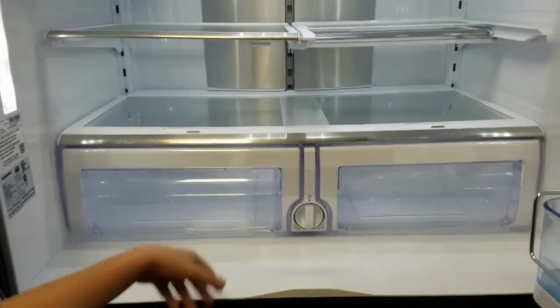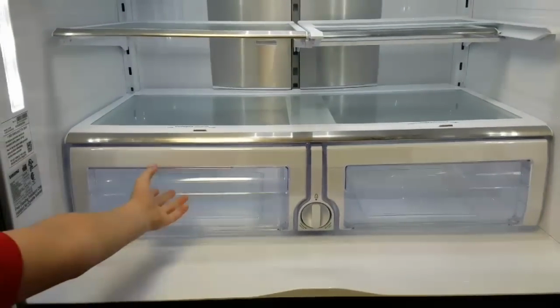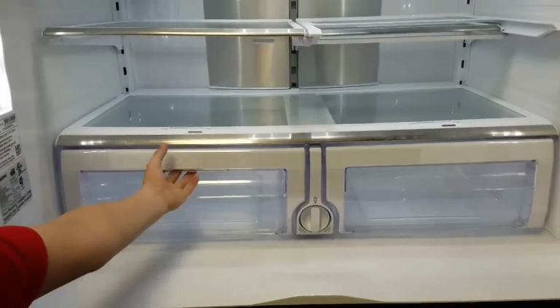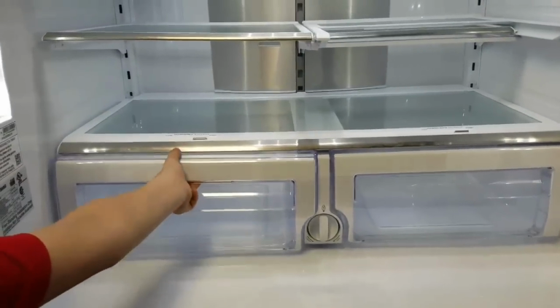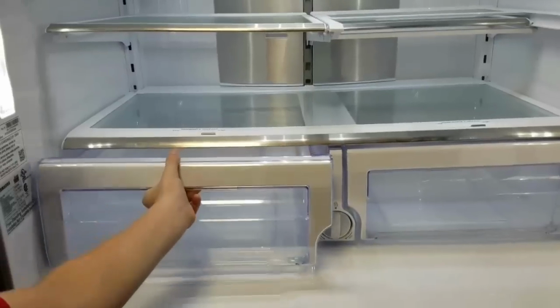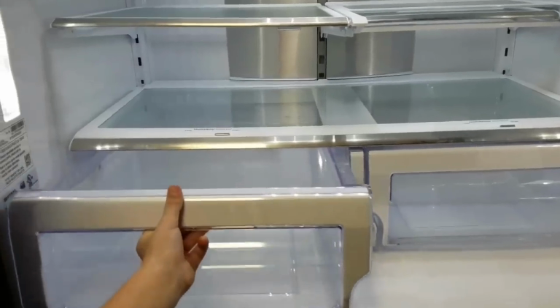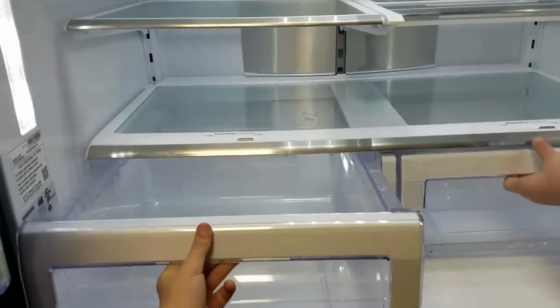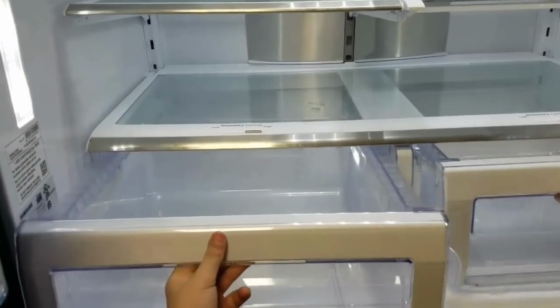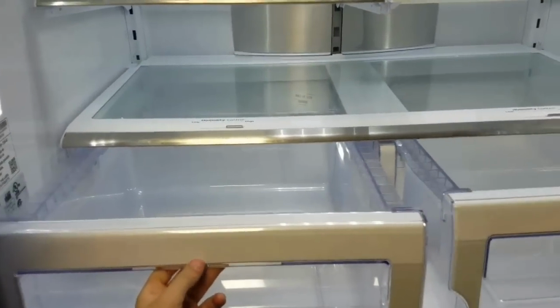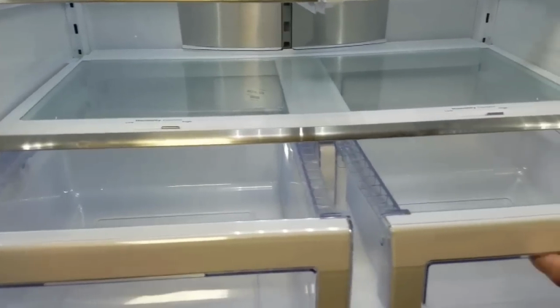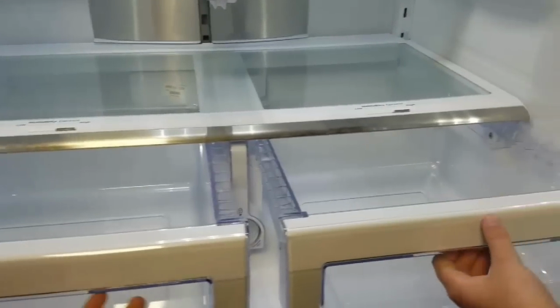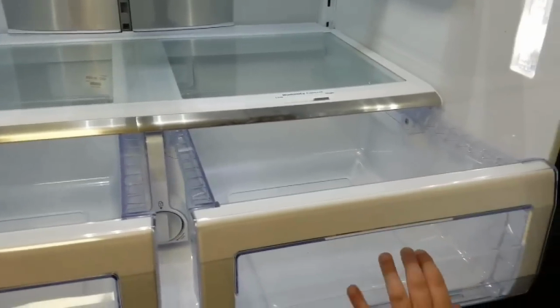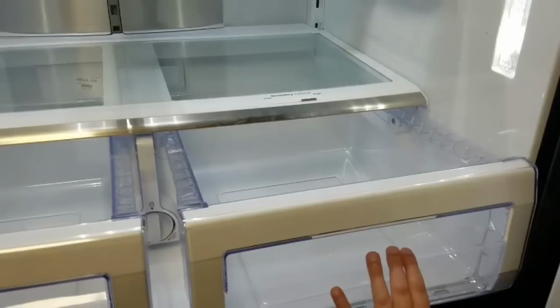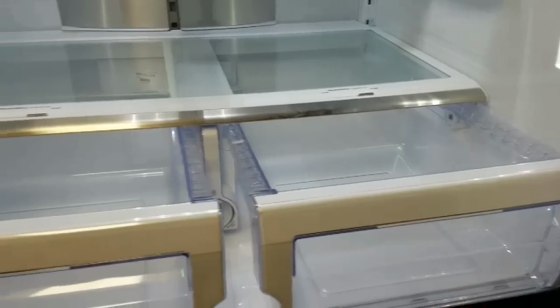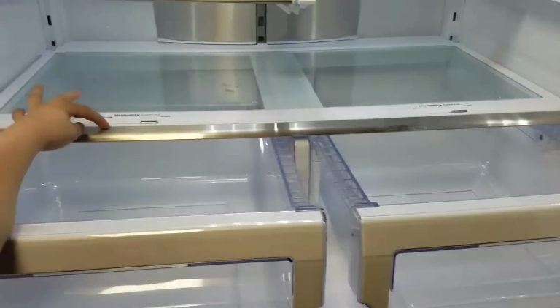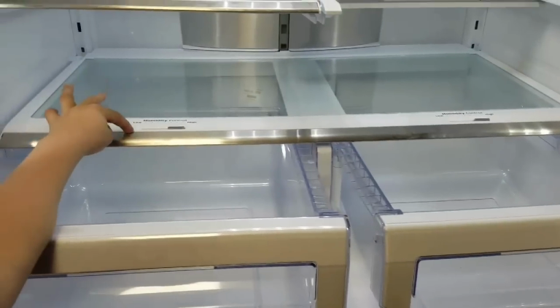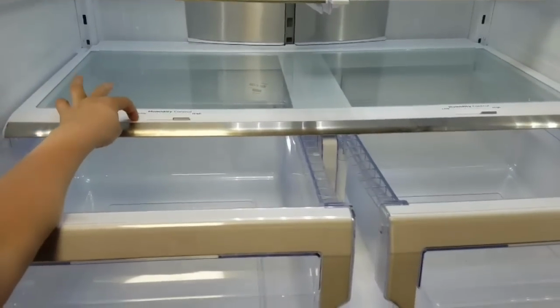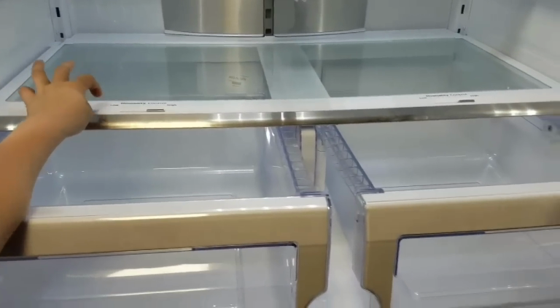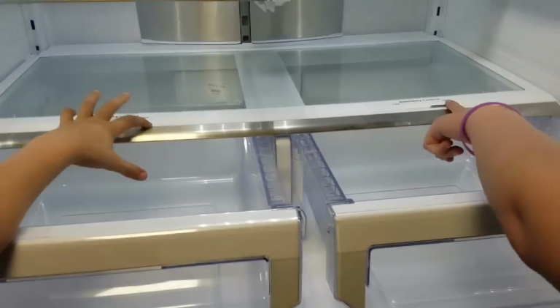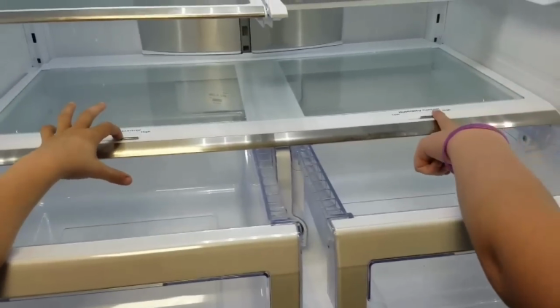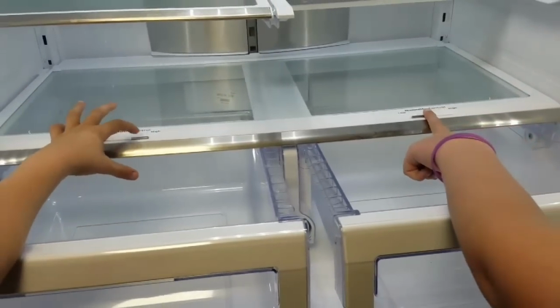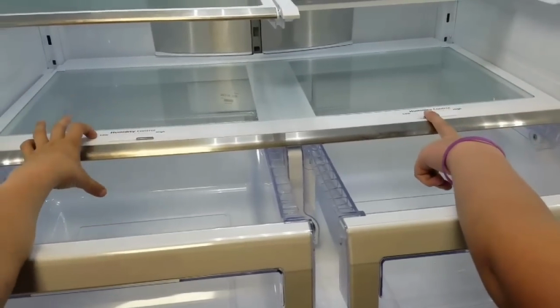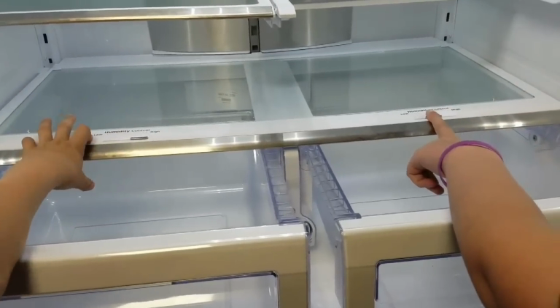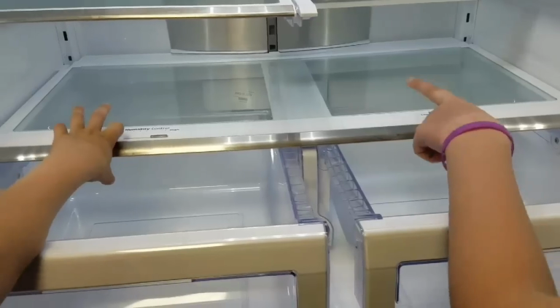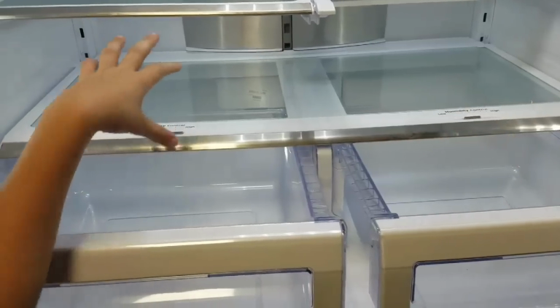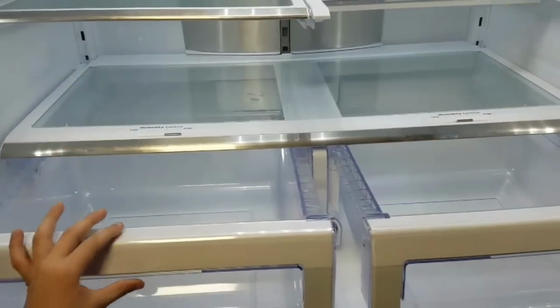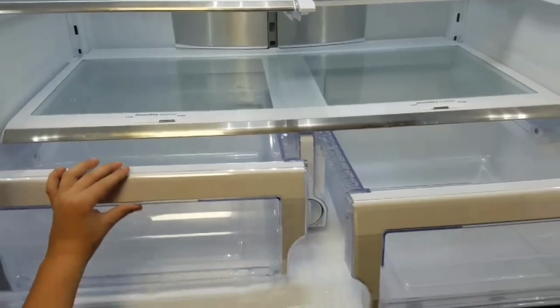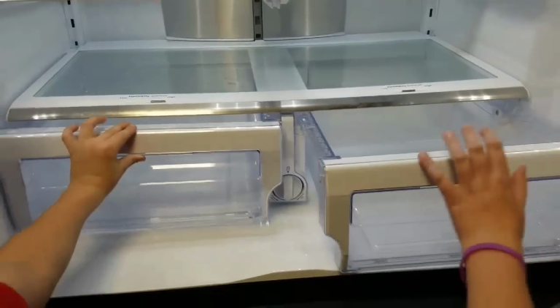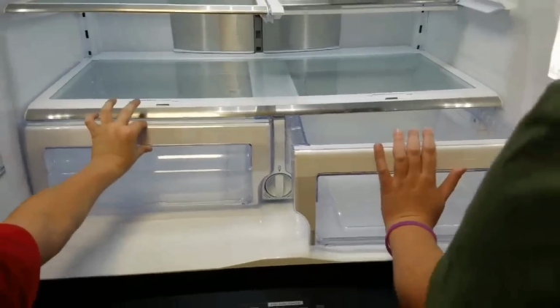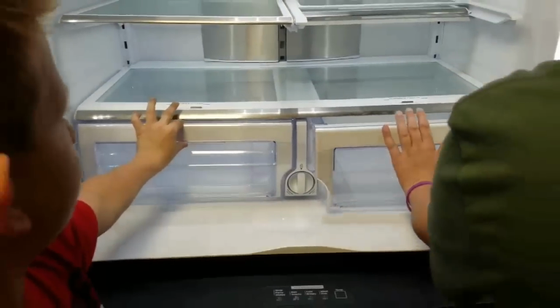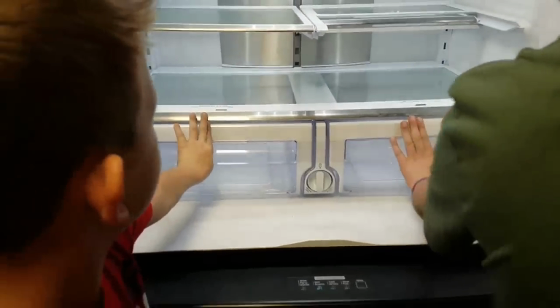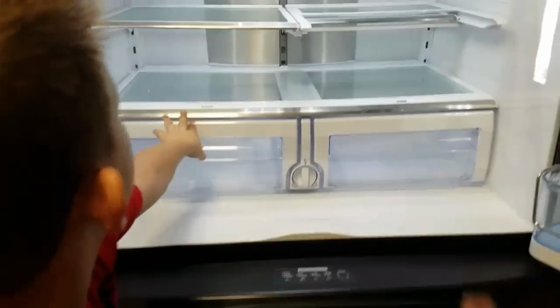Right here we have these two drawers, and you can set the temperature low or high, if you want it a little warmer or cooler, for your humidity.